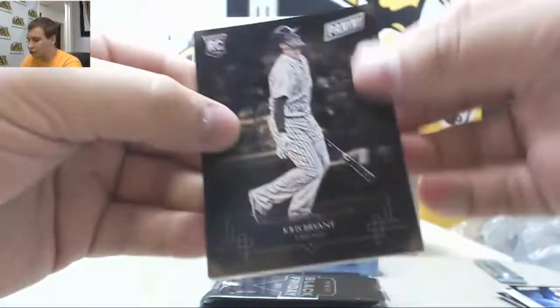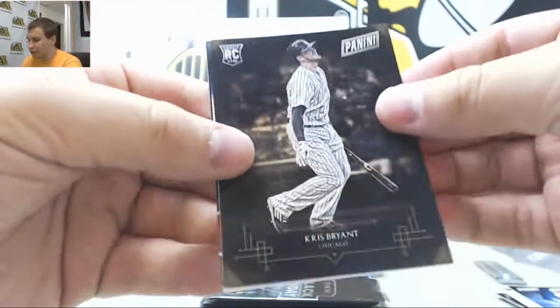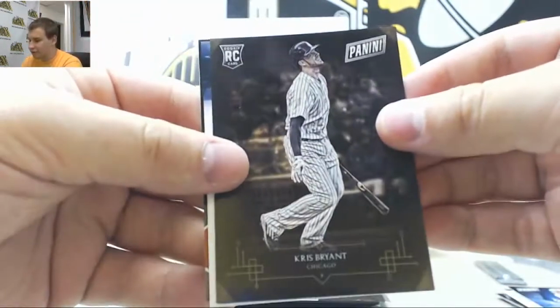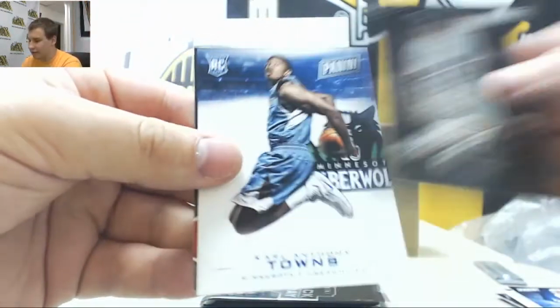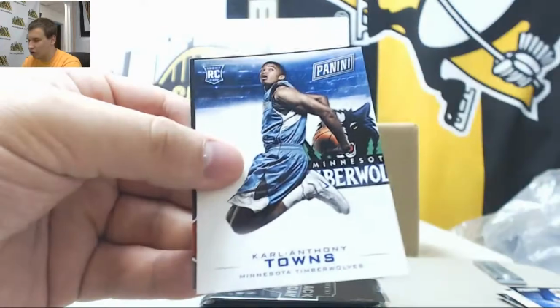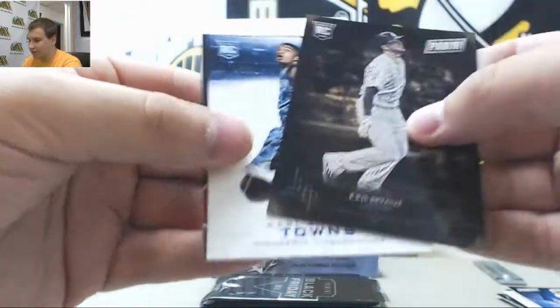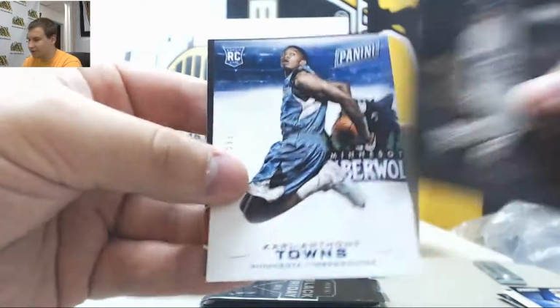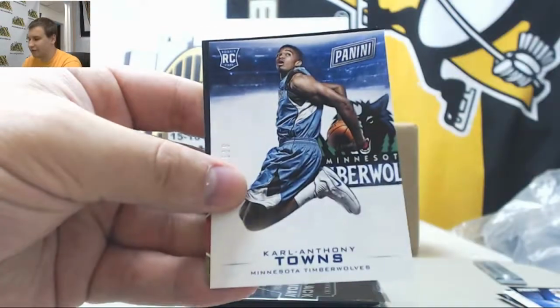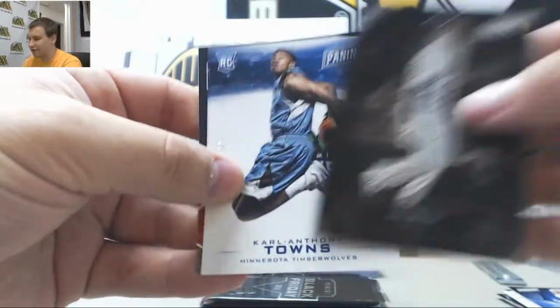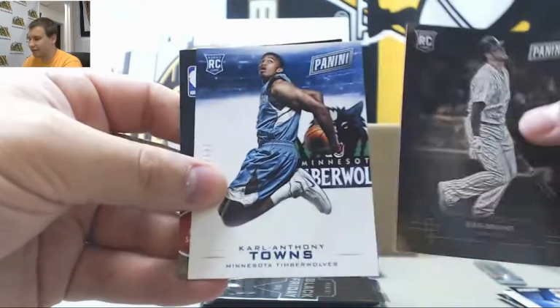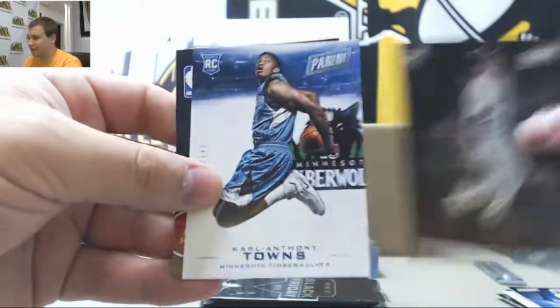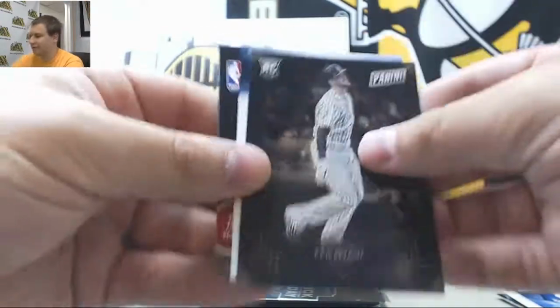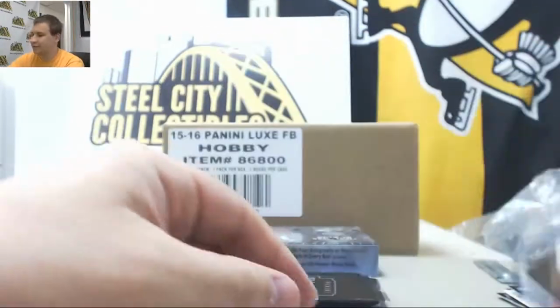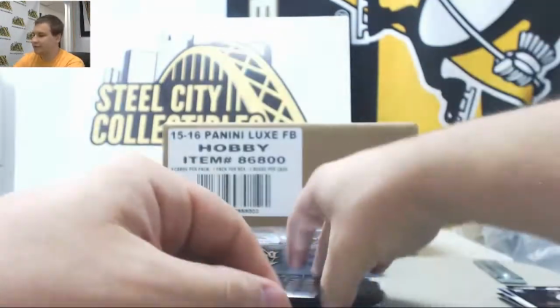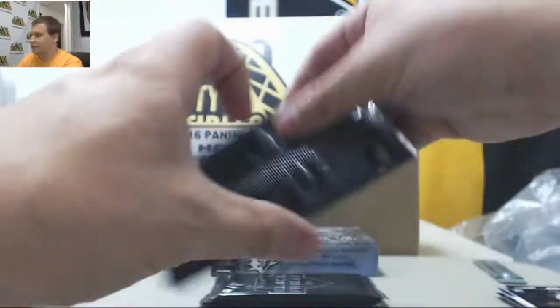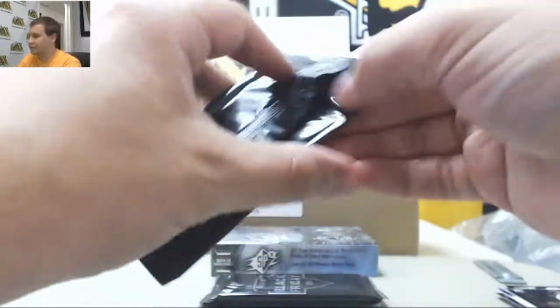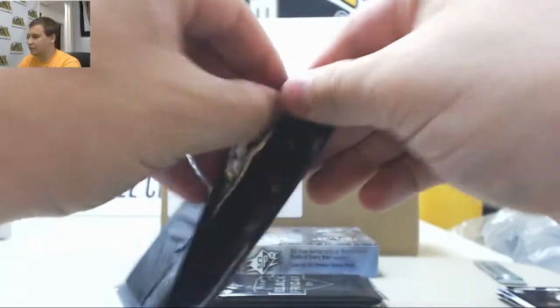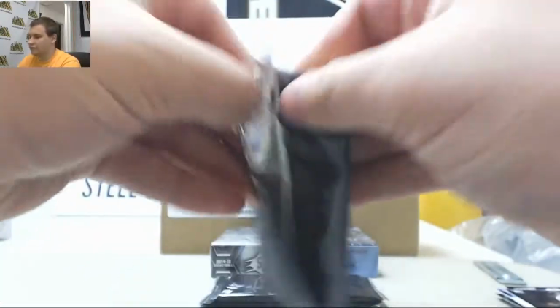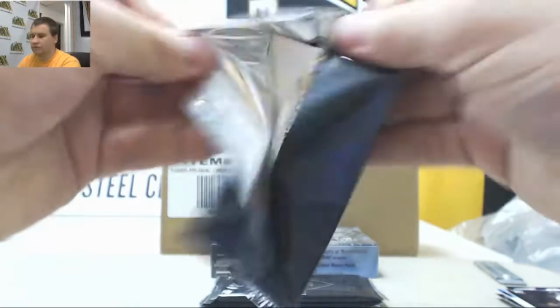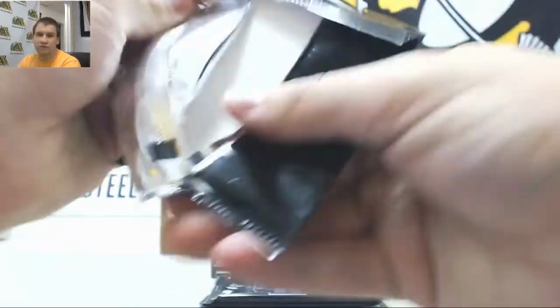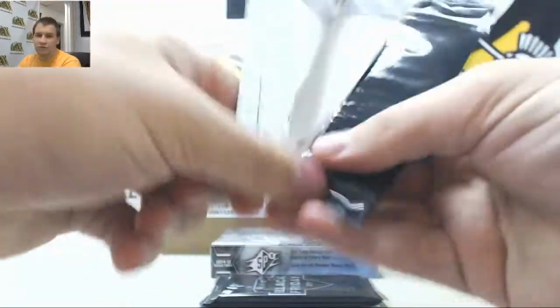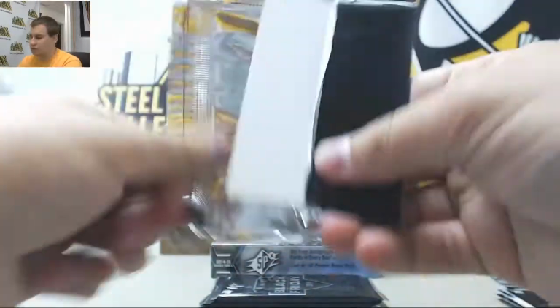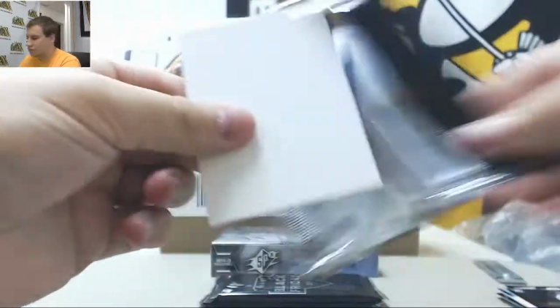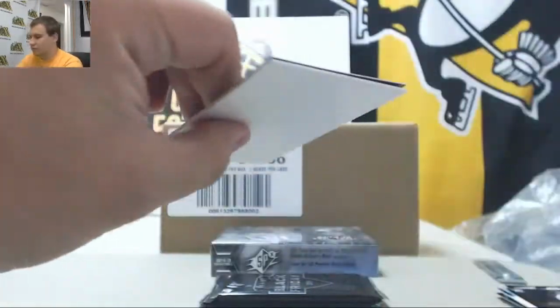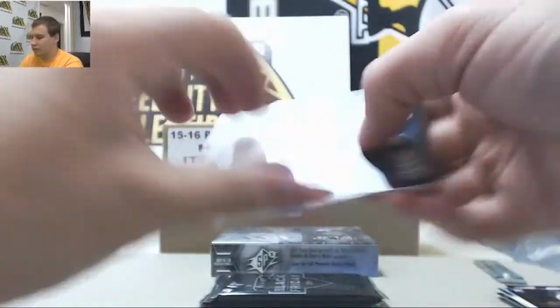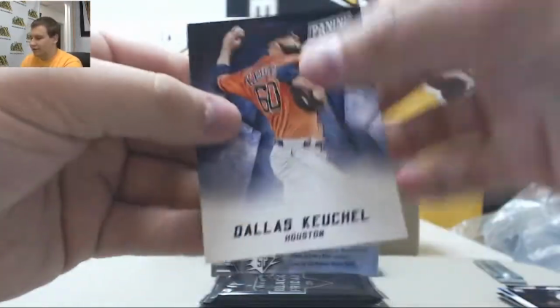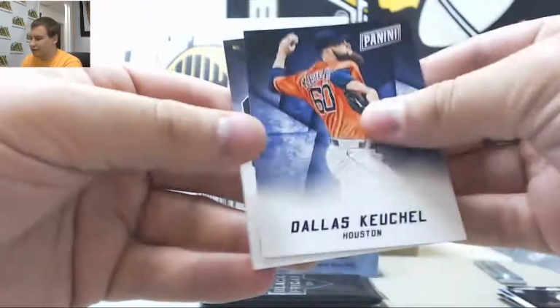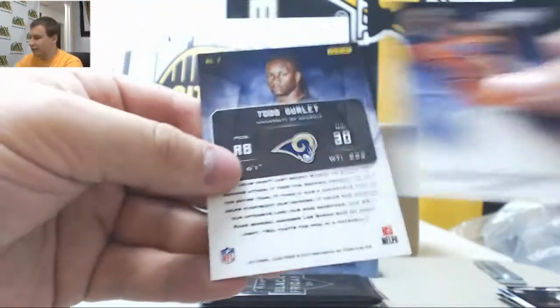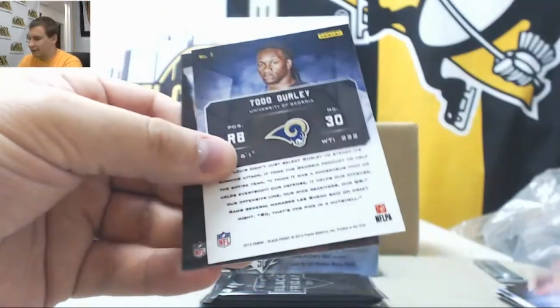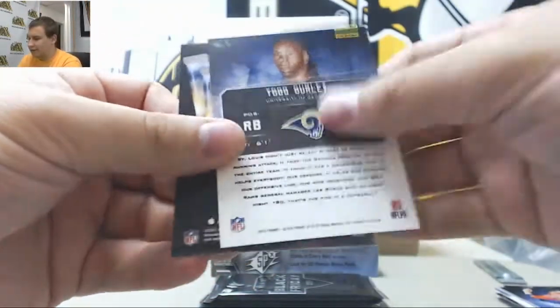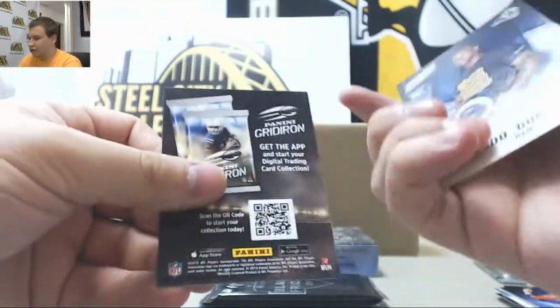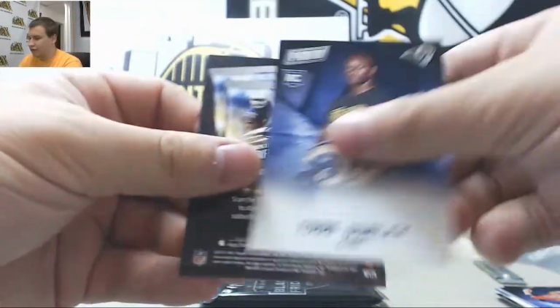Kris Bryant Rookie and Karl-Anthony Towns Rookie to $5.99. That's a nice pack. Dallas Keuchel and Todd Gurley Rookie.